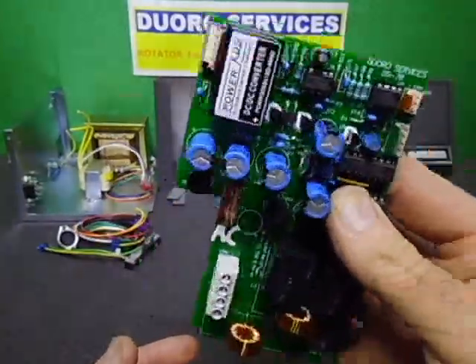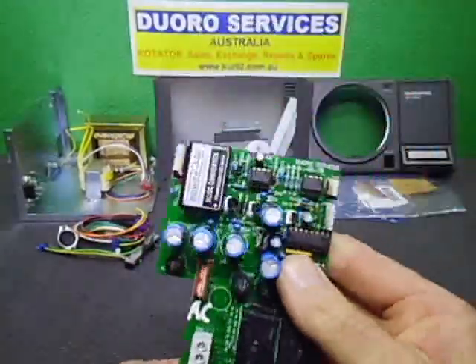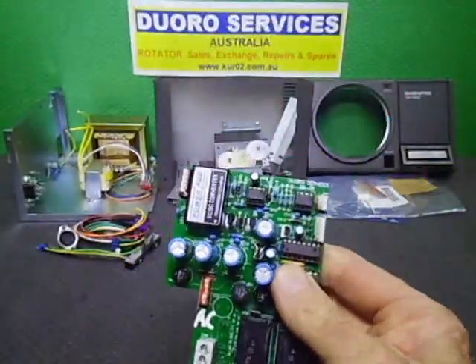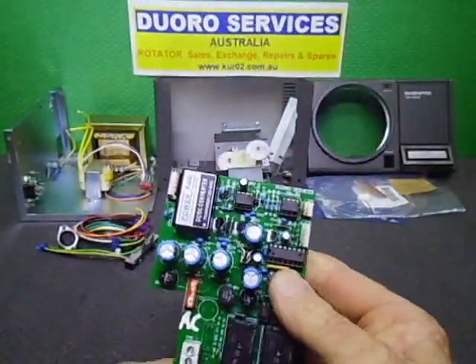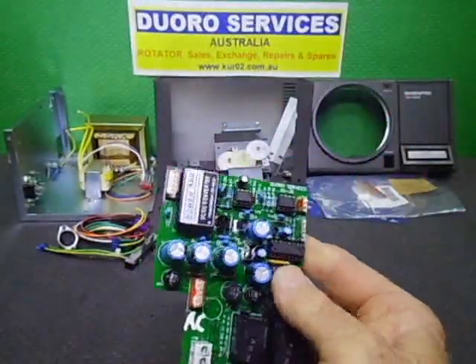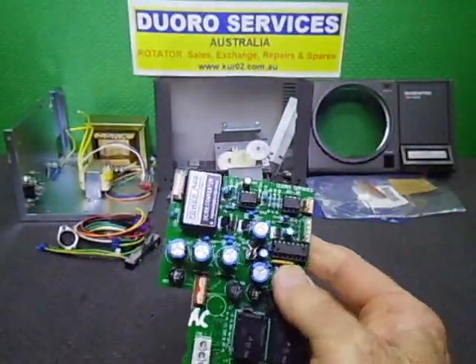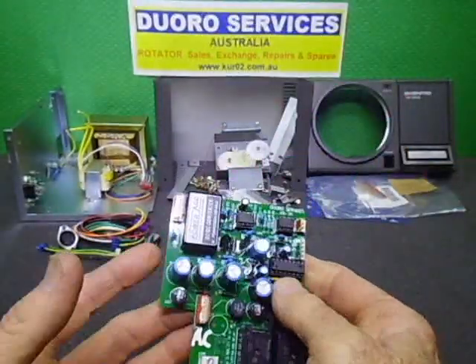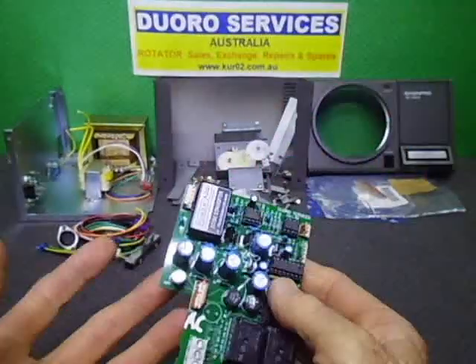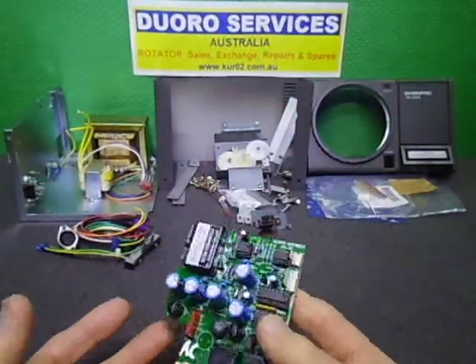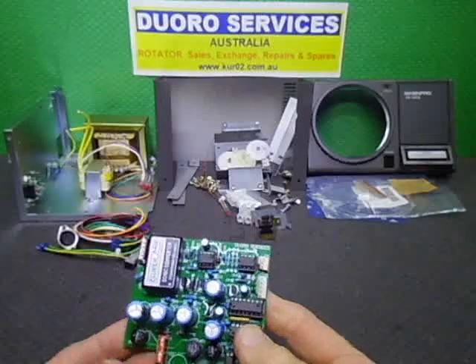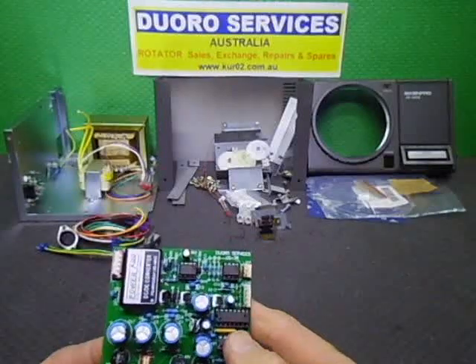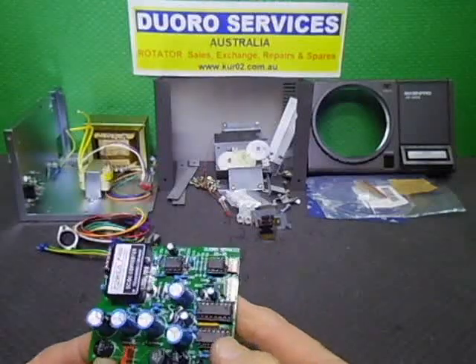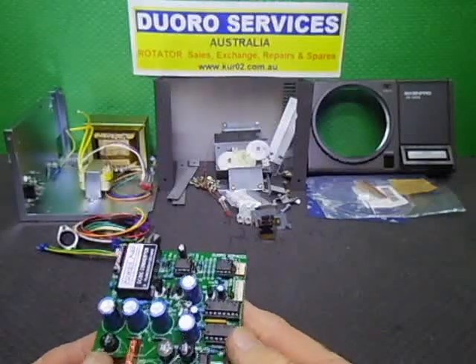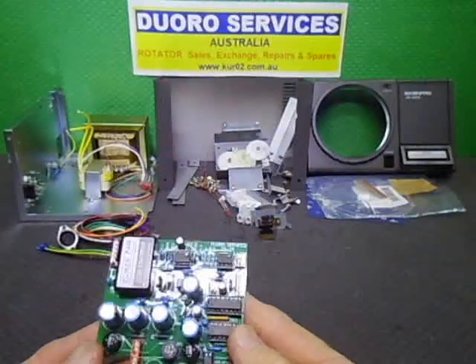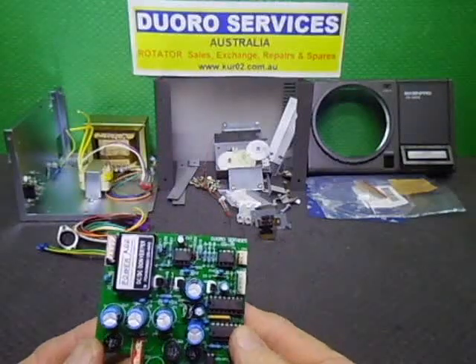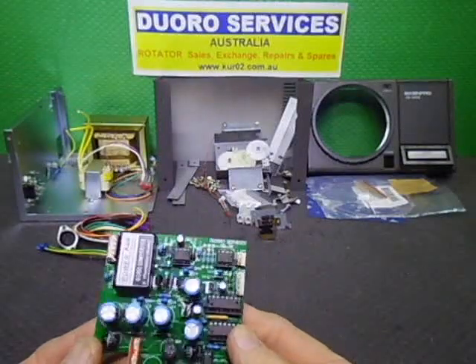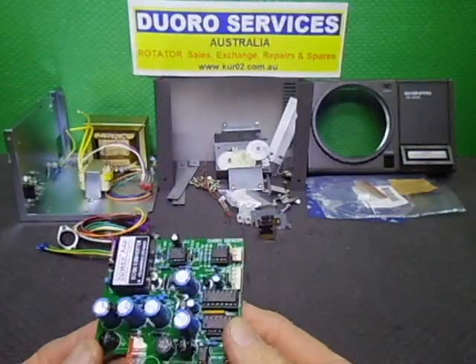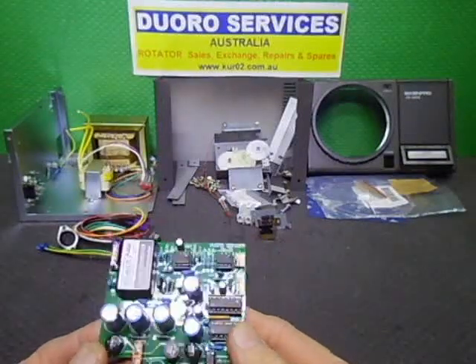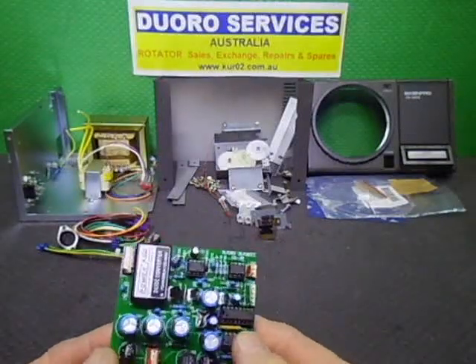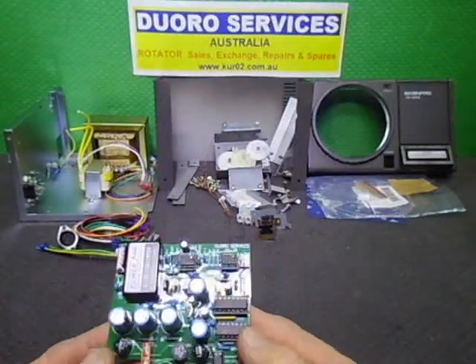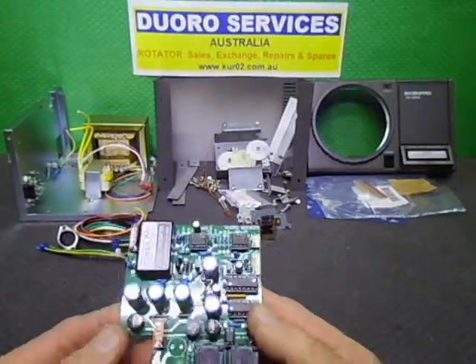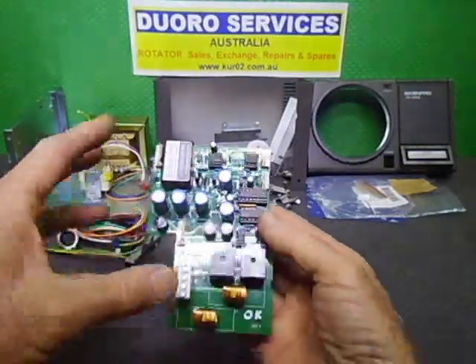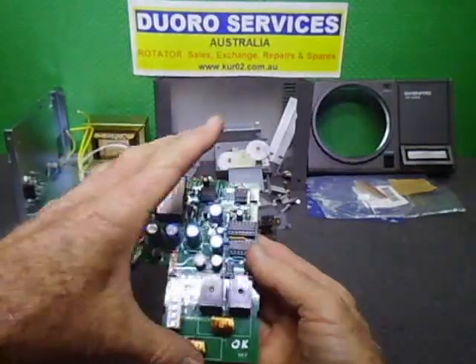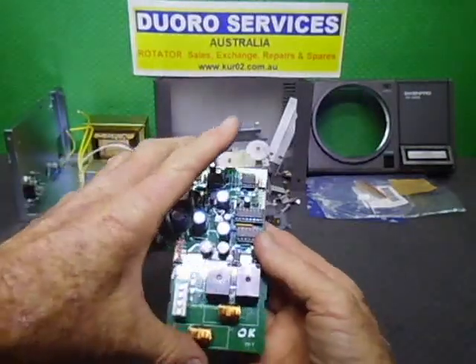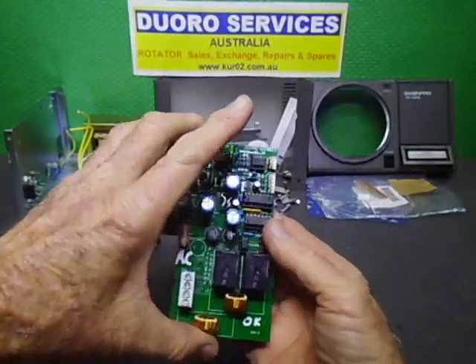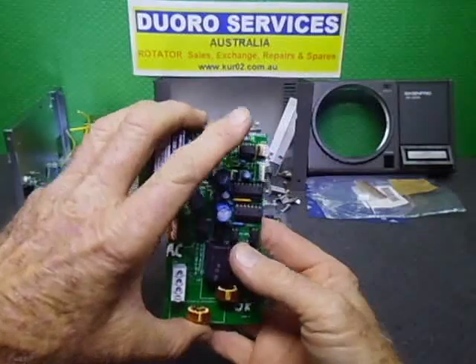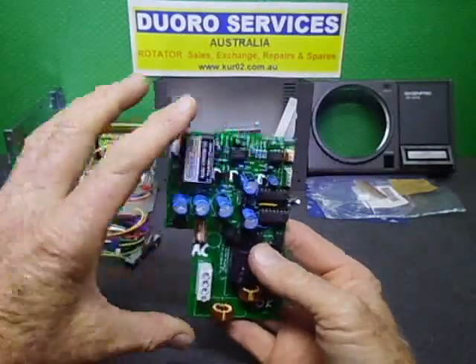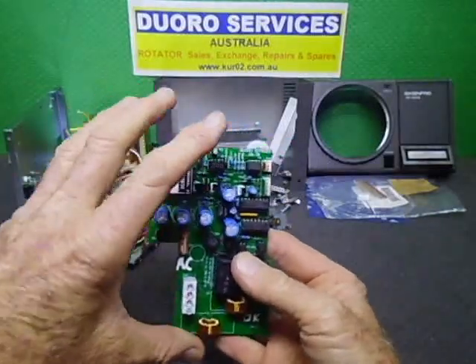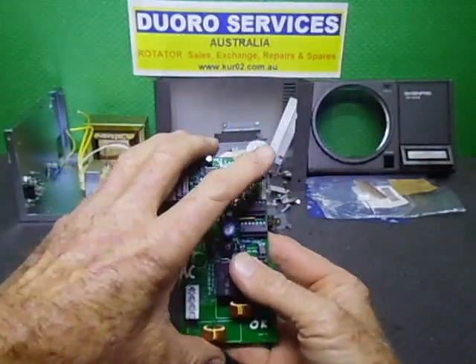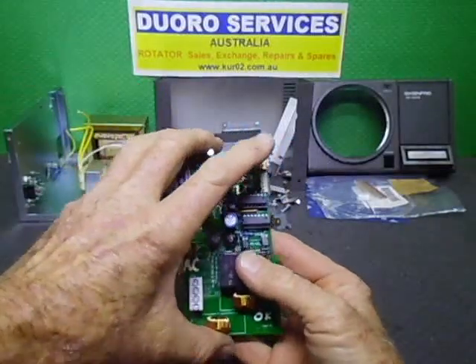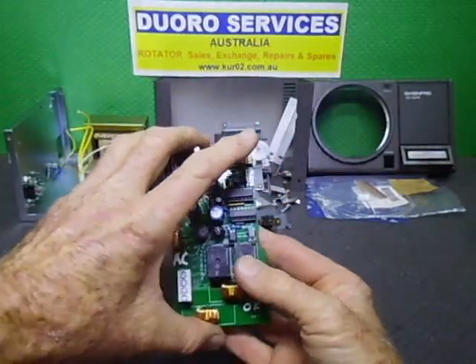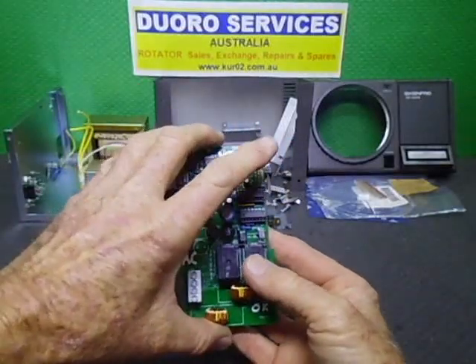This one is double-sided whereas the original boards were not, if I remember correctly. They were pretty old stuff. So I'm going to take you through a quick run-through of what's what.